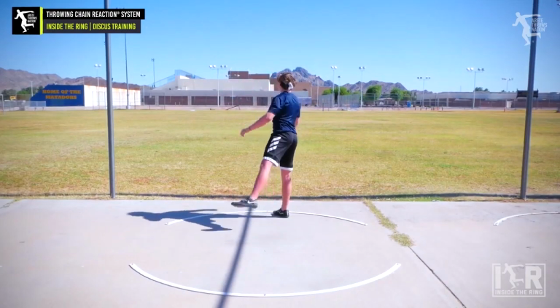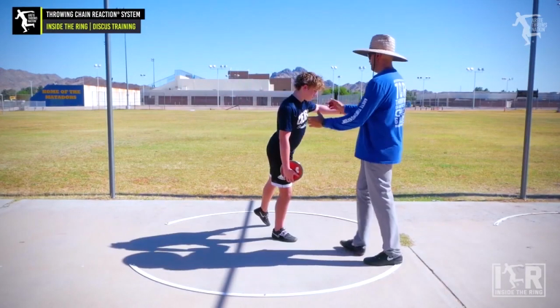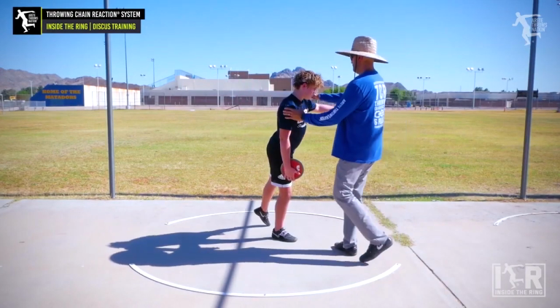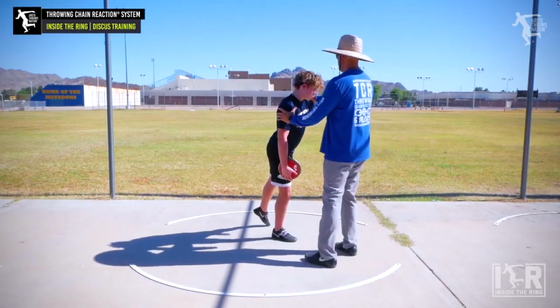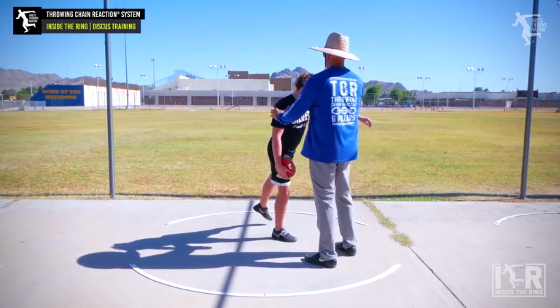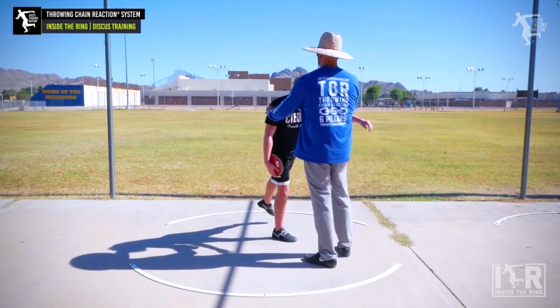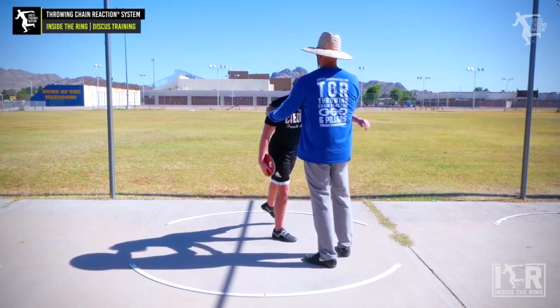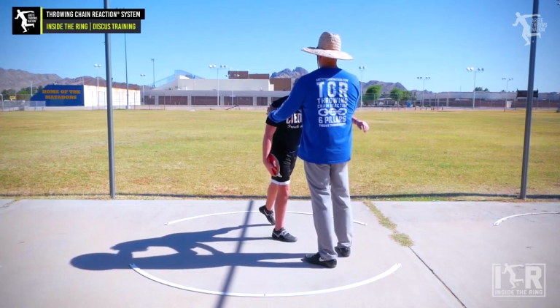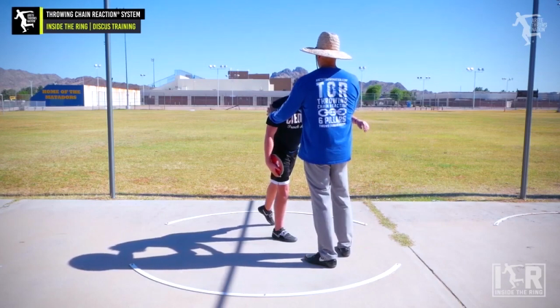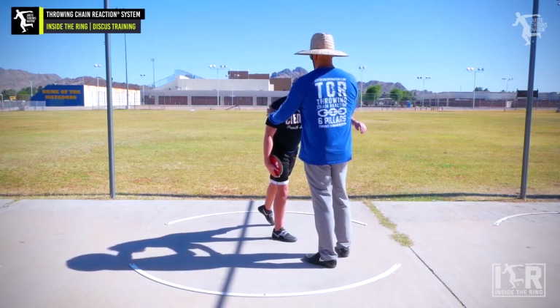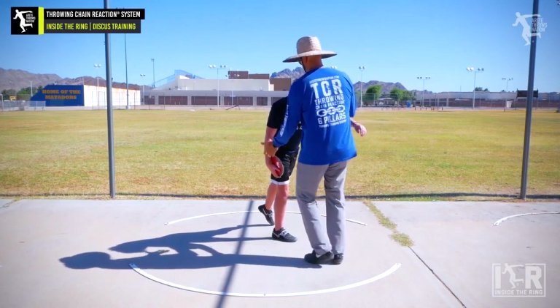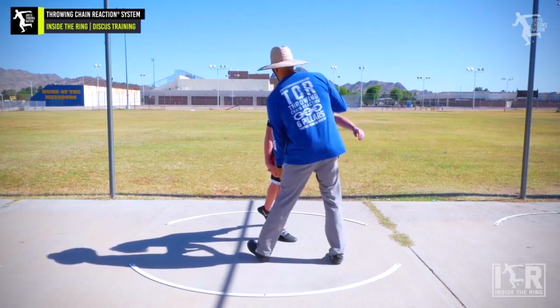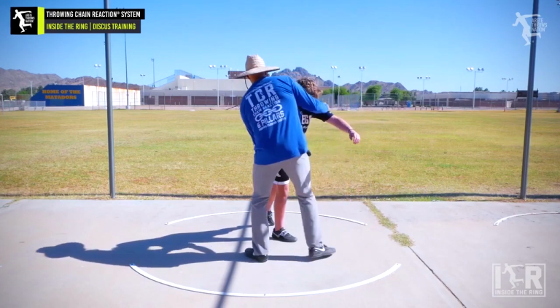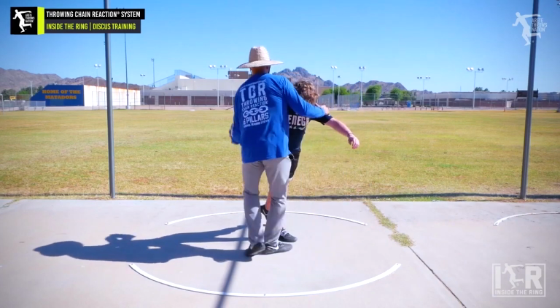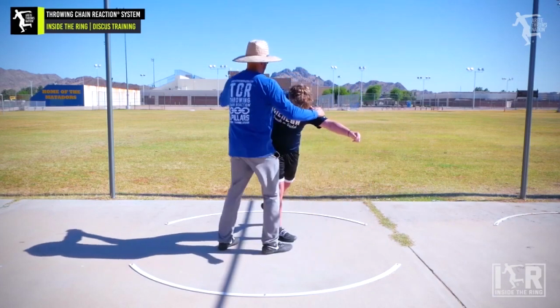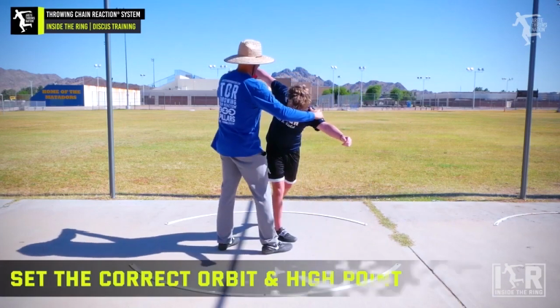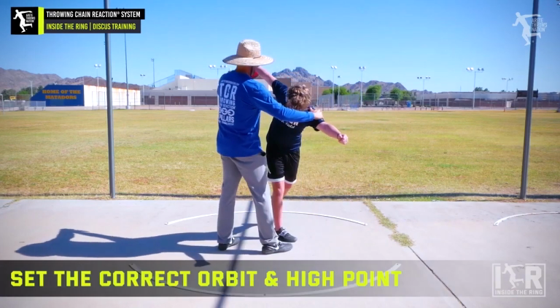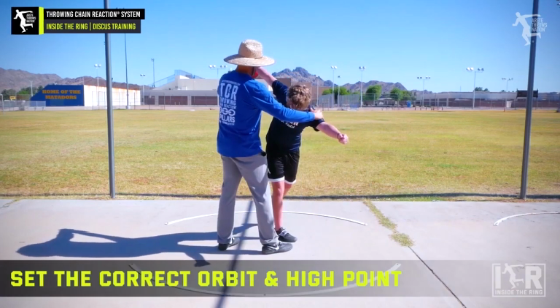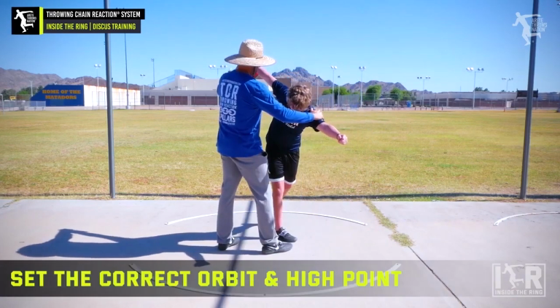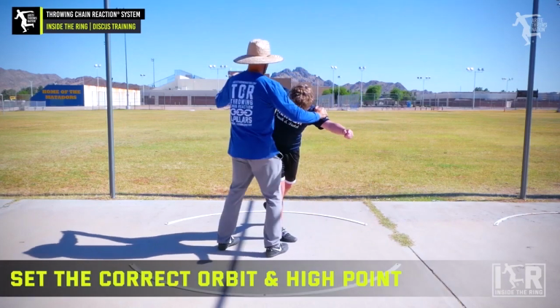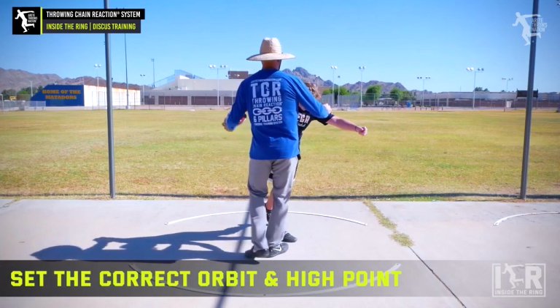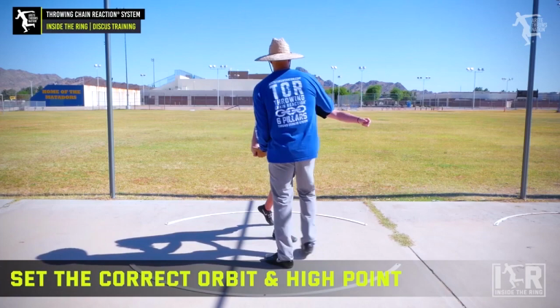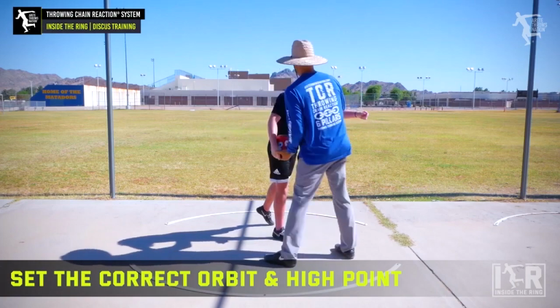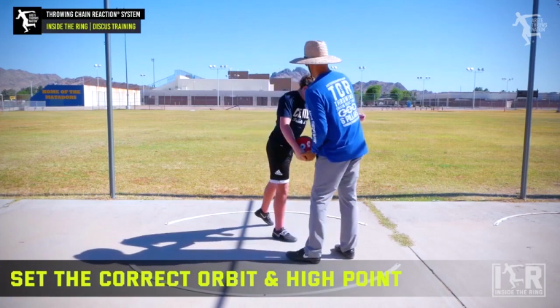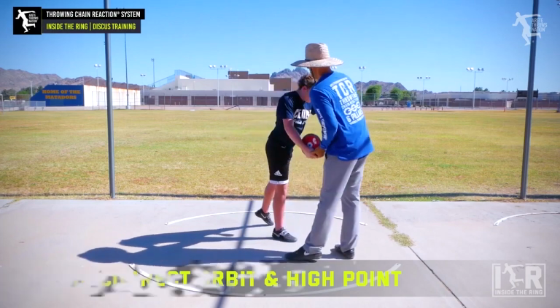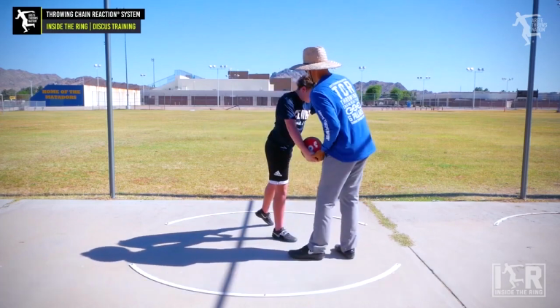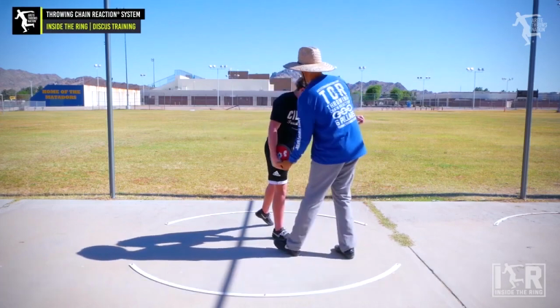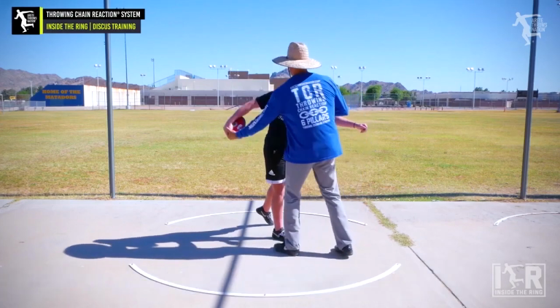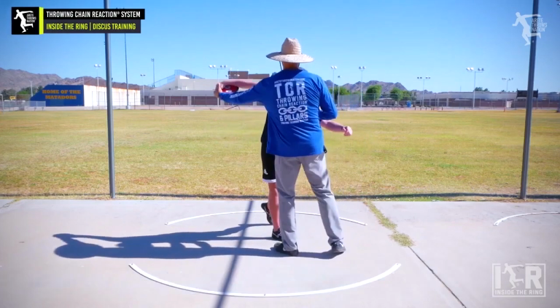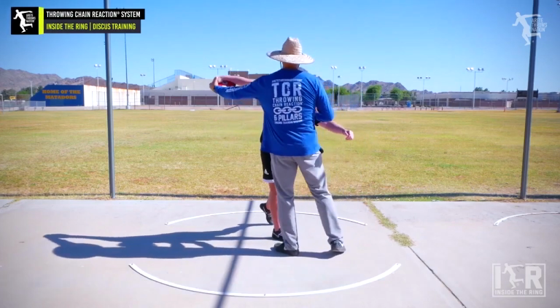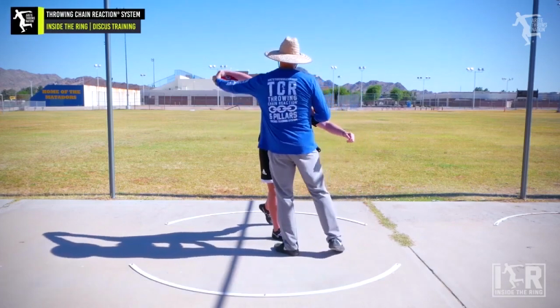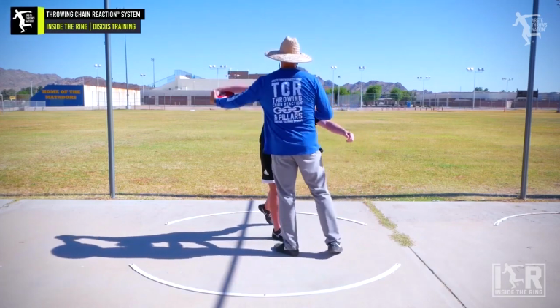If you're doing the static wind, you've got to start here because you've got to wind it right up to the high point. So you're starting here and trying to wind up, which is kind of screwing you up.